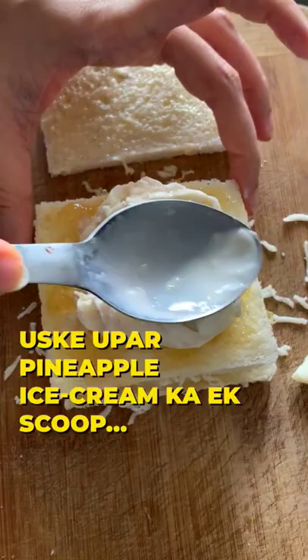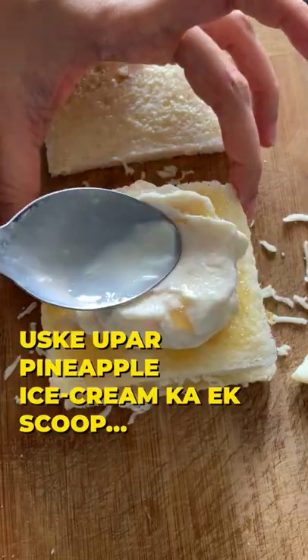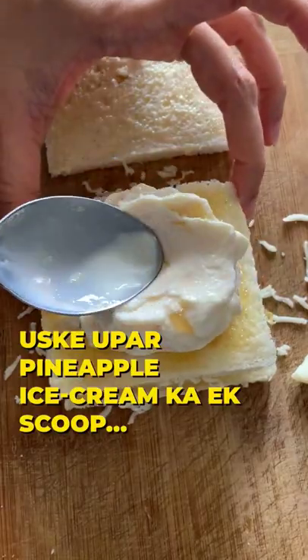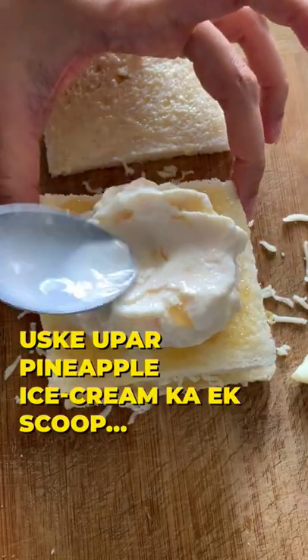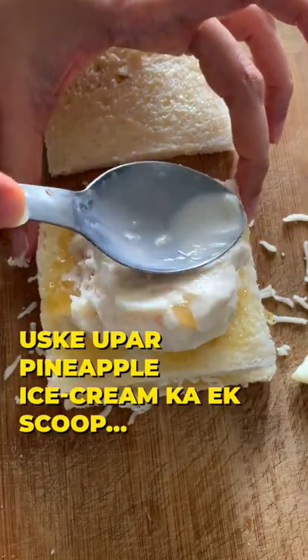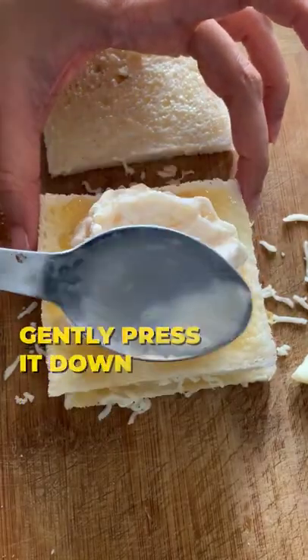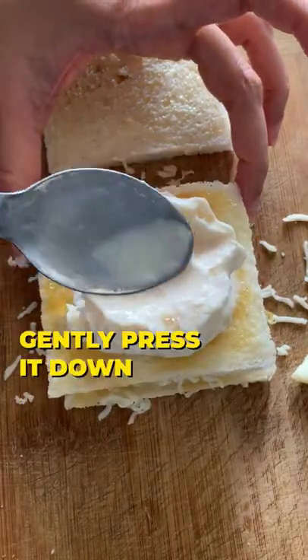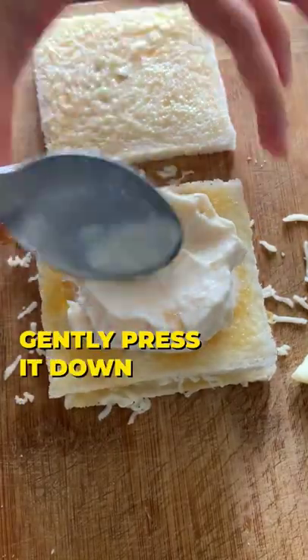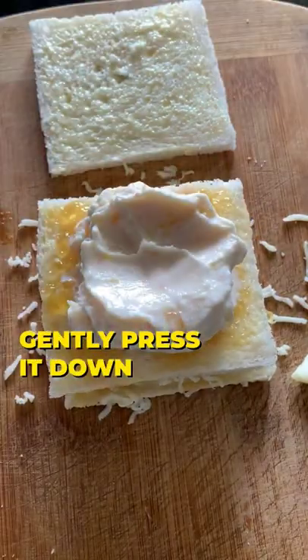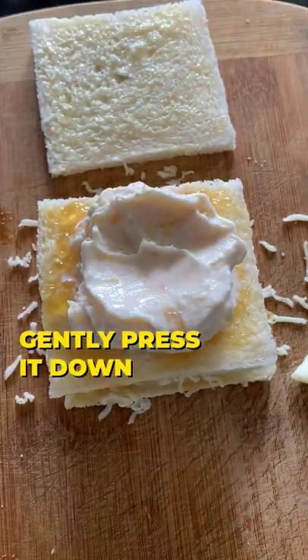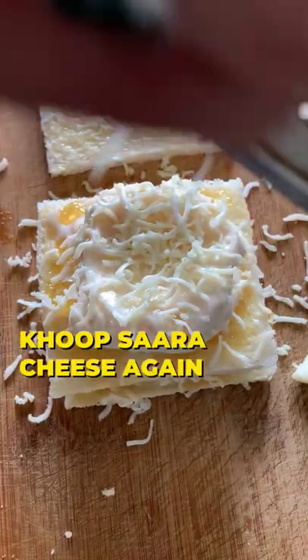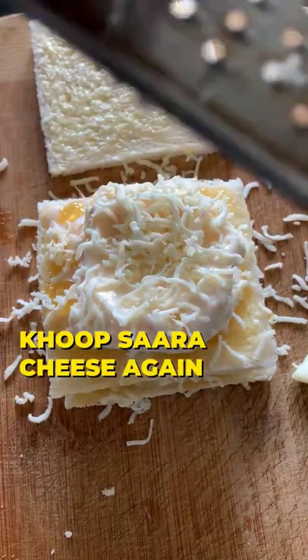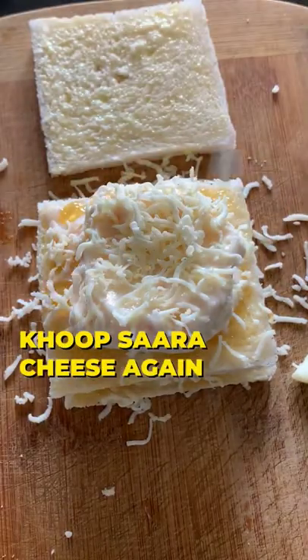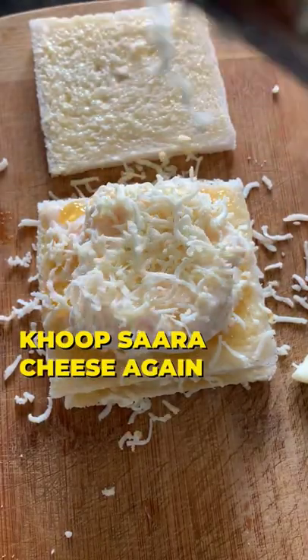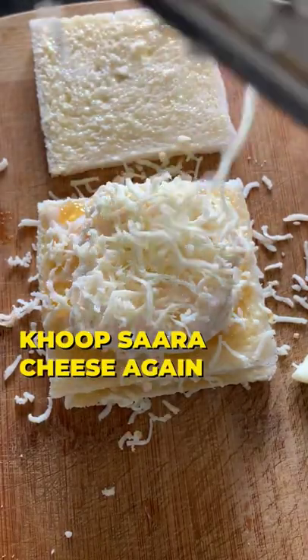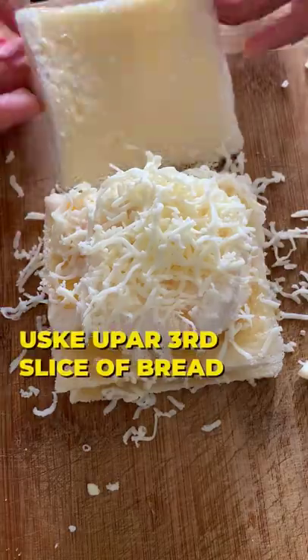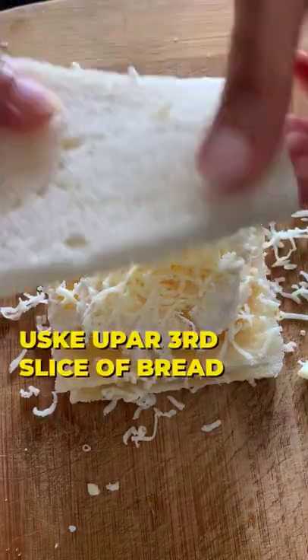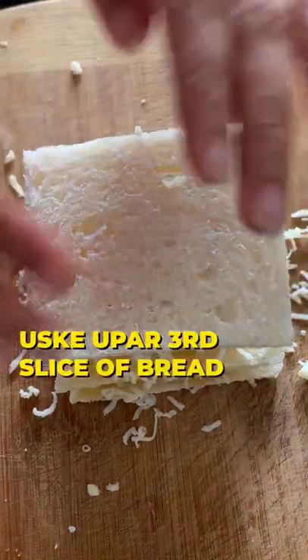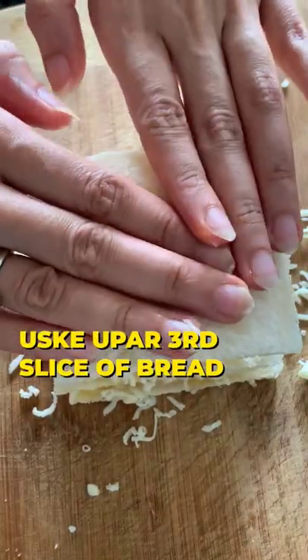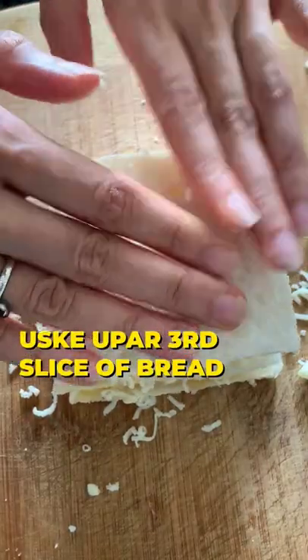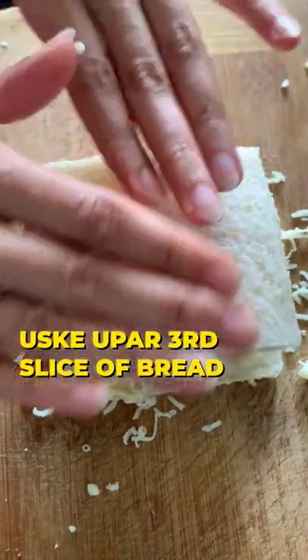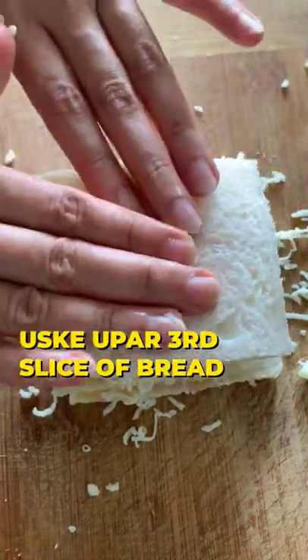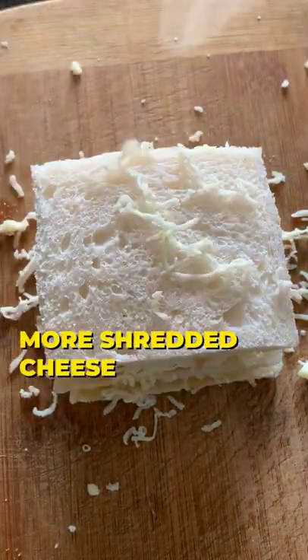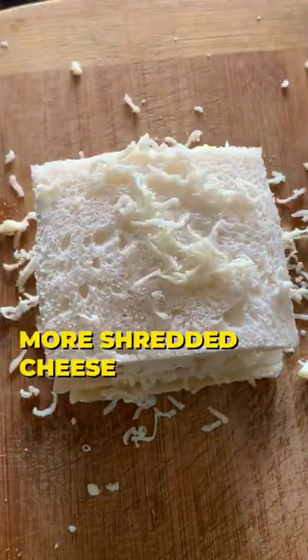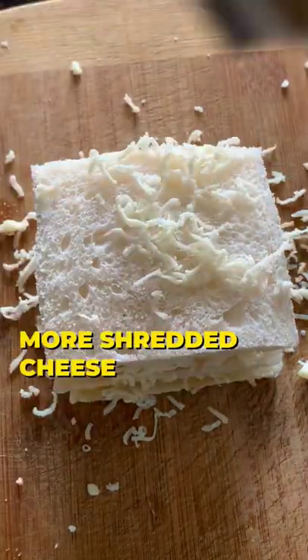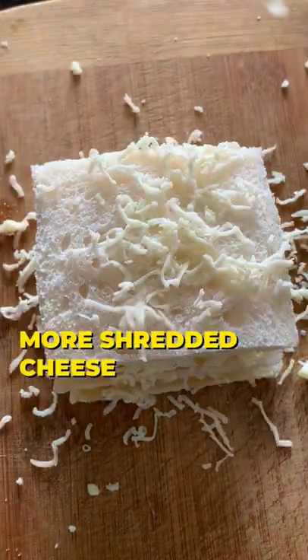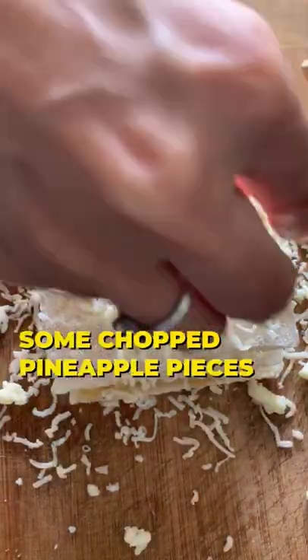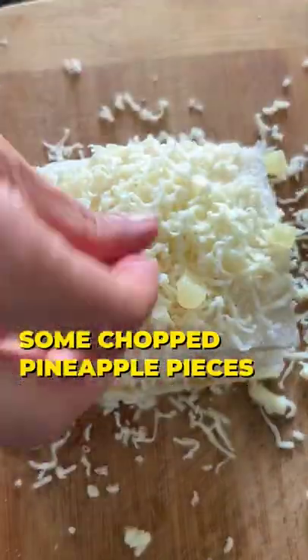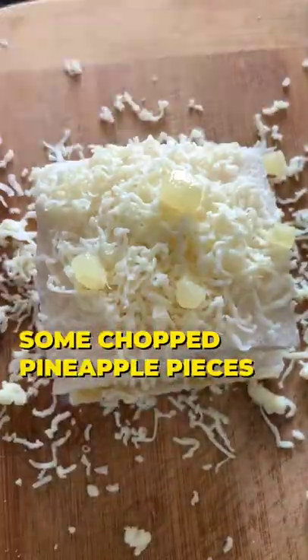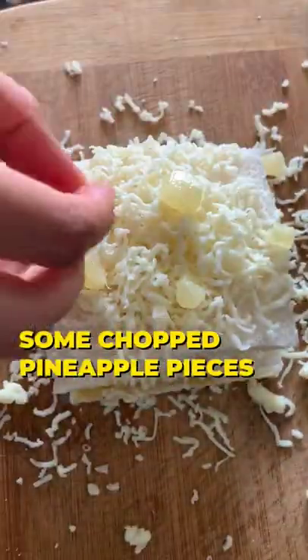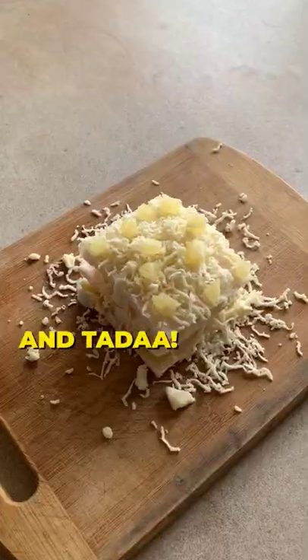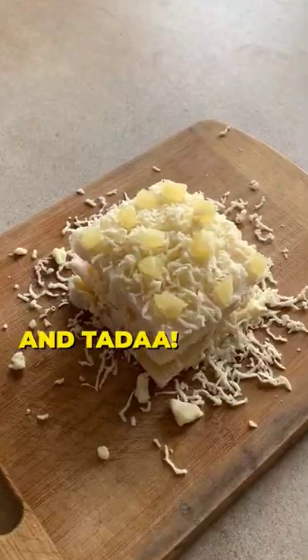1 scoop of pineapple ice cream. Gently press it down. Whole cheese again. Add a slice of bread. More shredded cheese. Some chopped pineapple pieces, and tada!